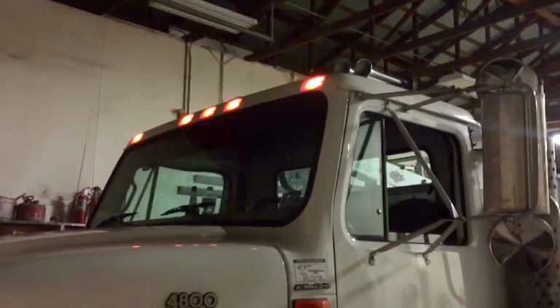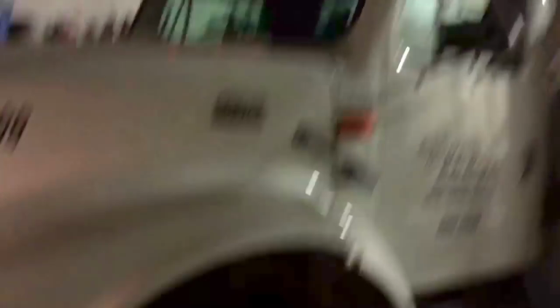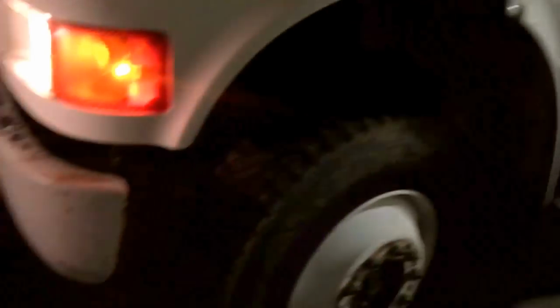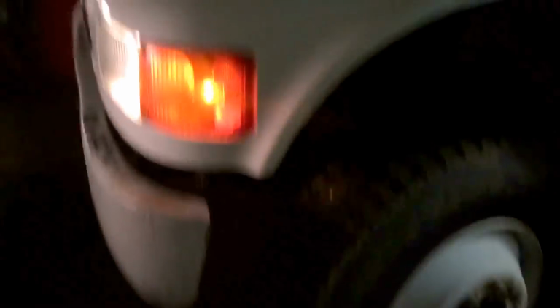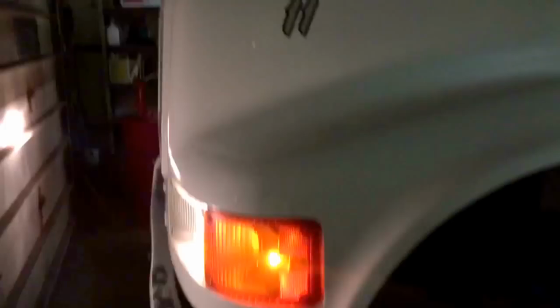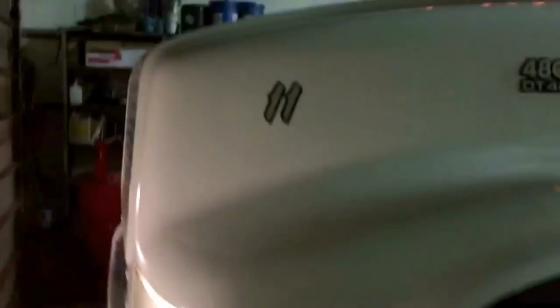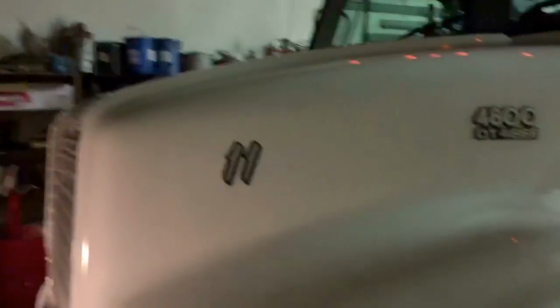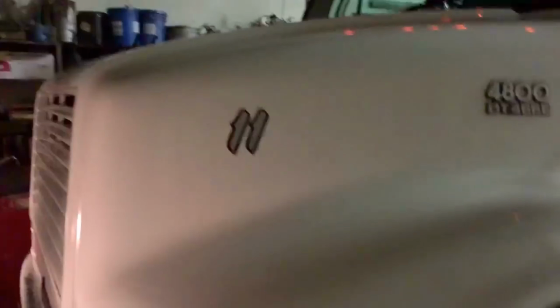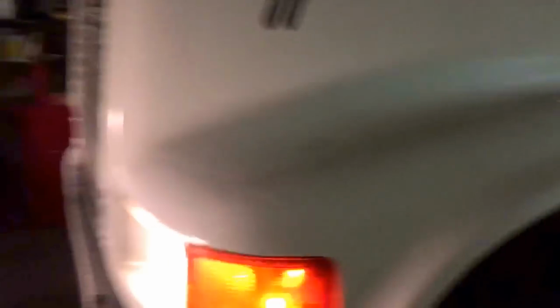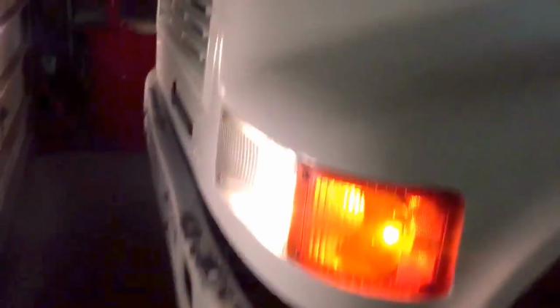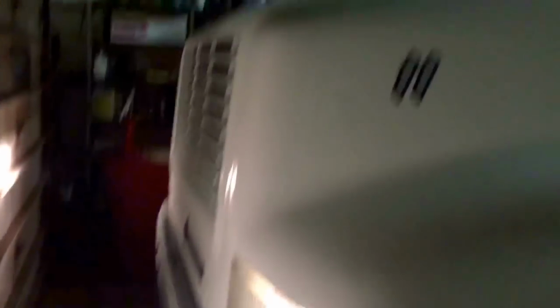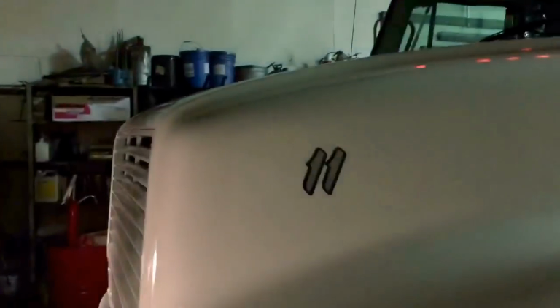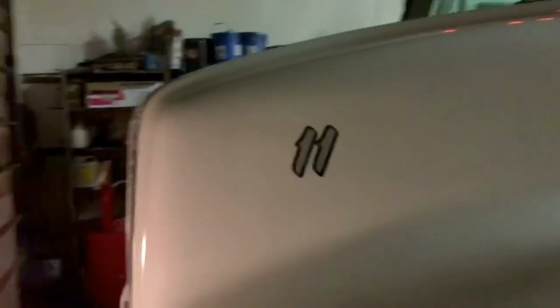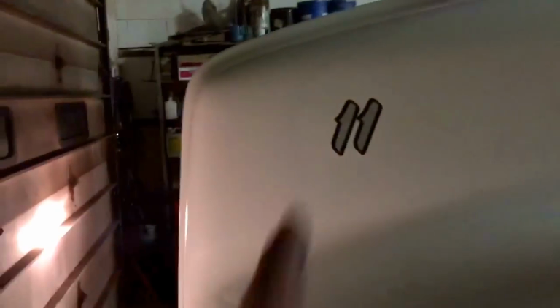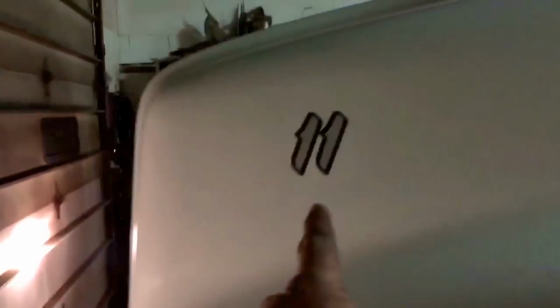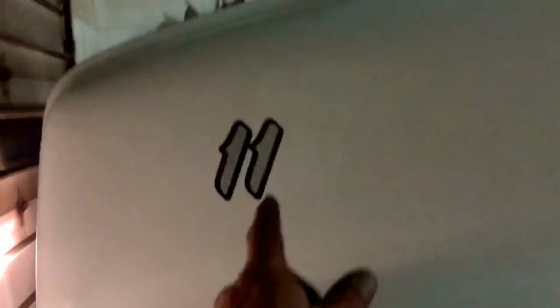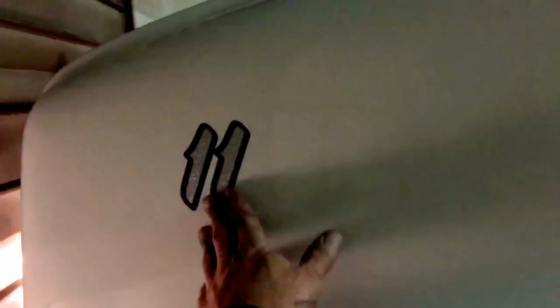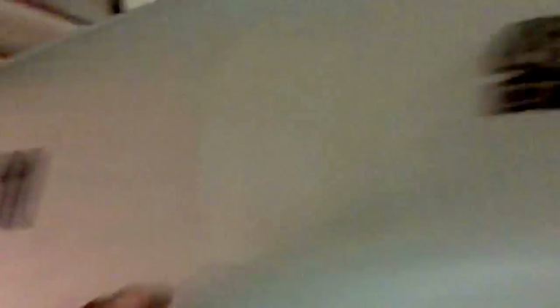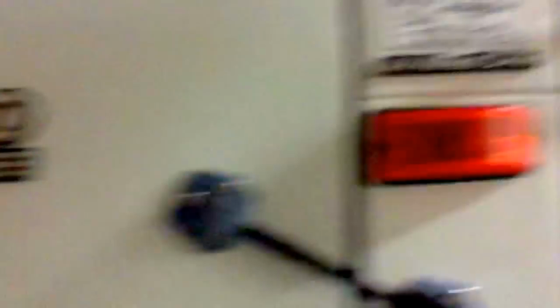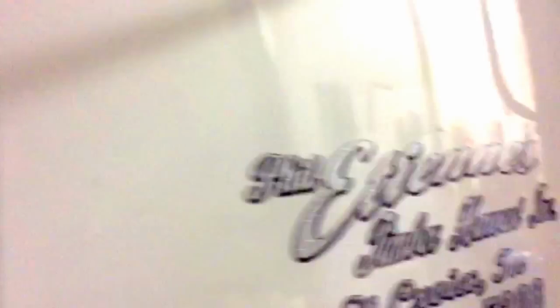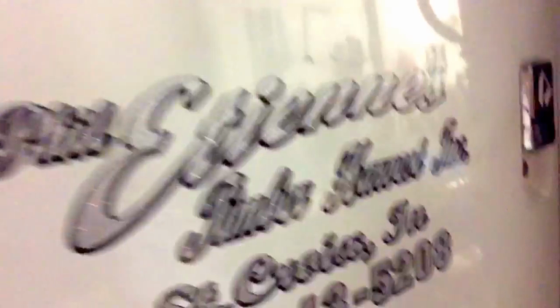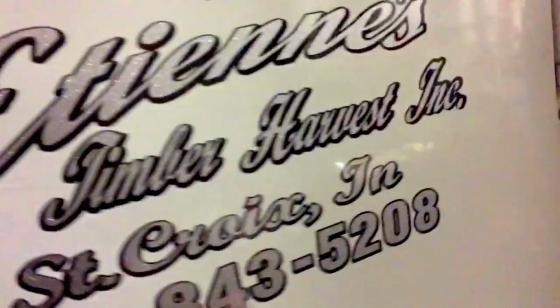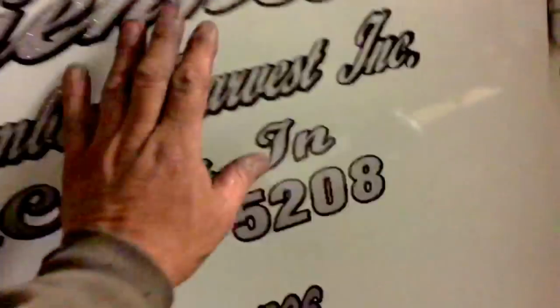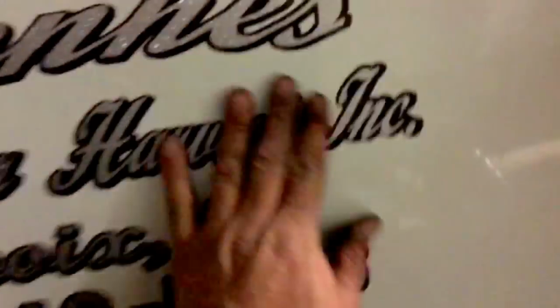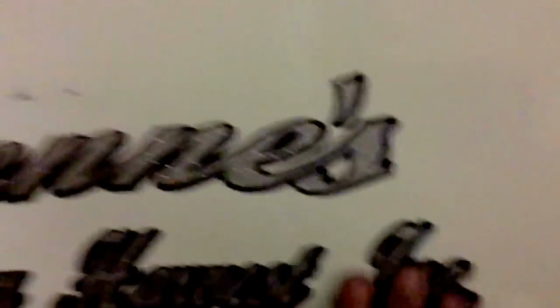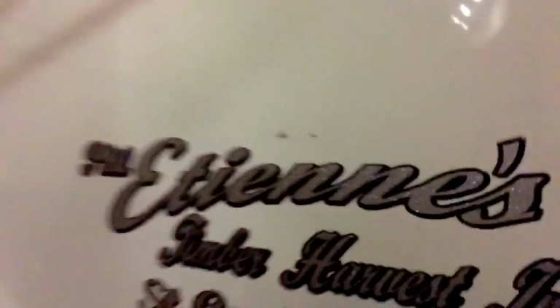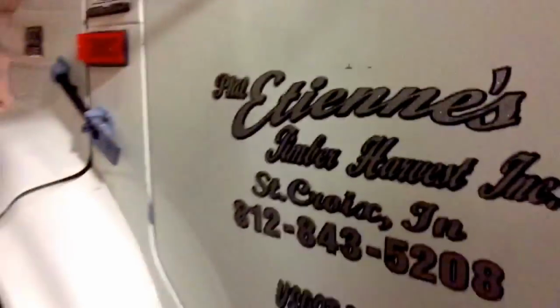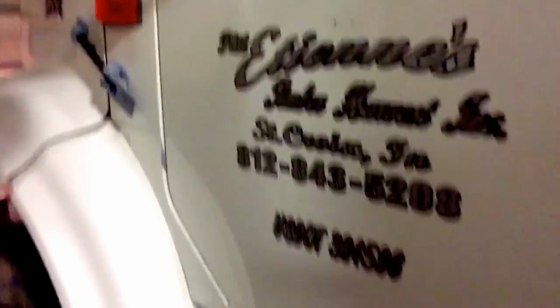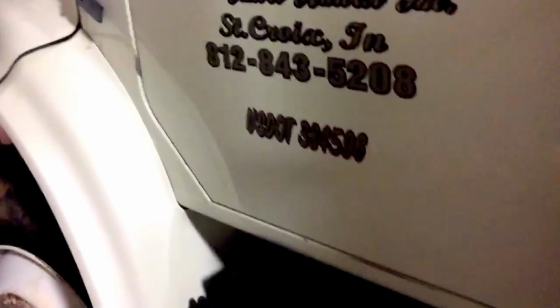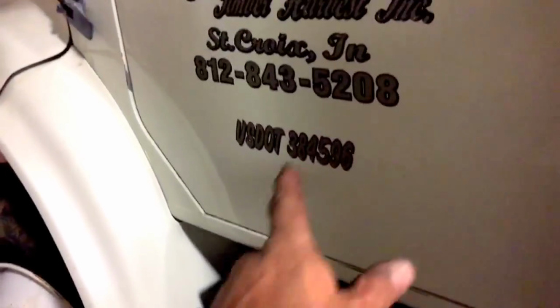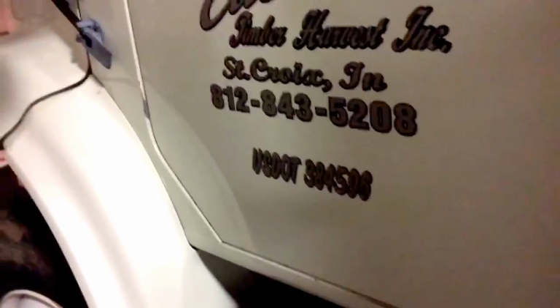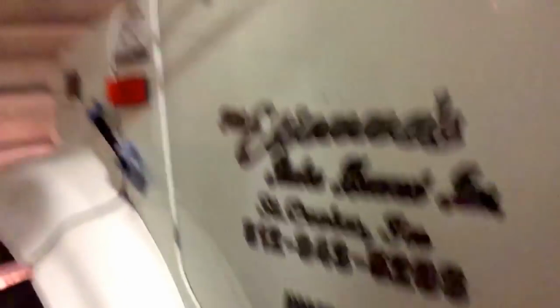I'm getting ready to pull out of here for the night. I've been working on the Whitey today. We got the numbers on it, number 11. Got the letters on it. Got the DOT numbers.